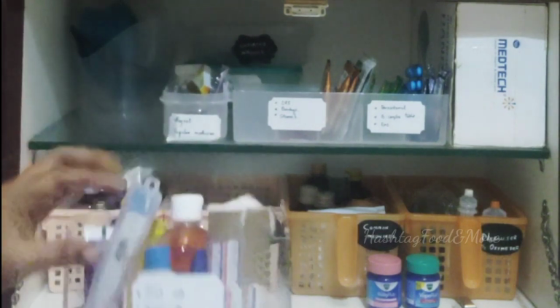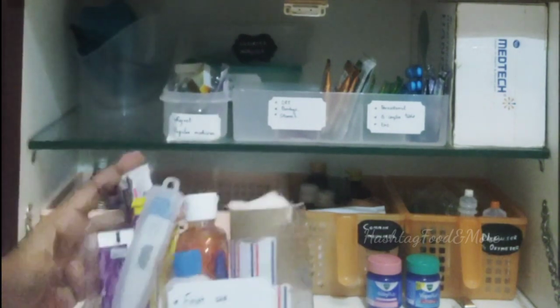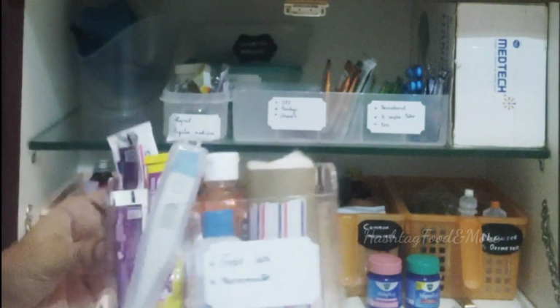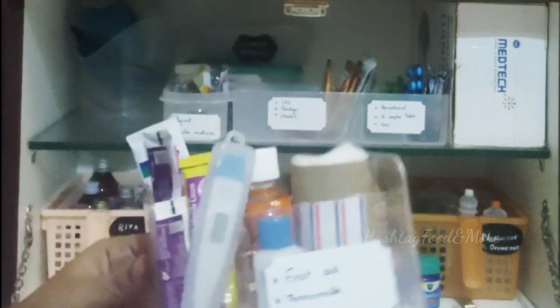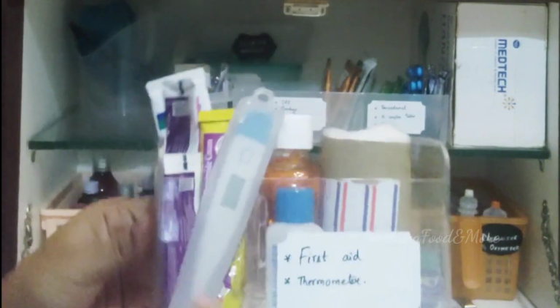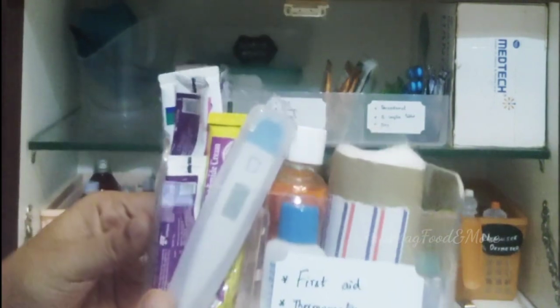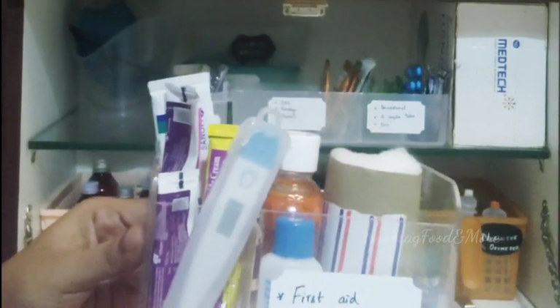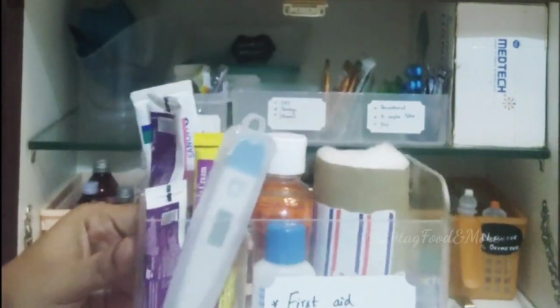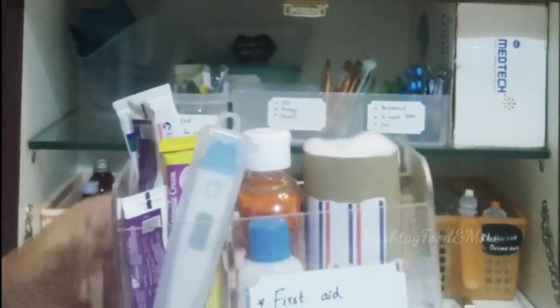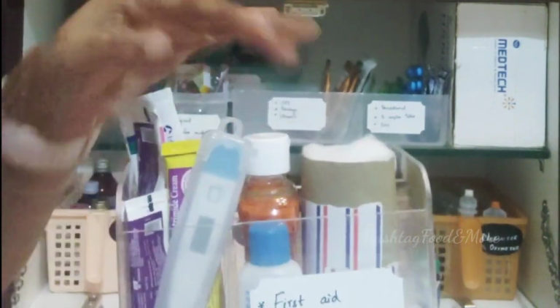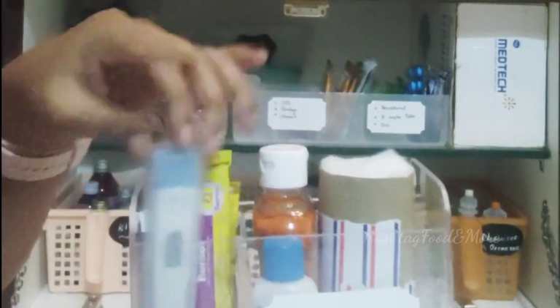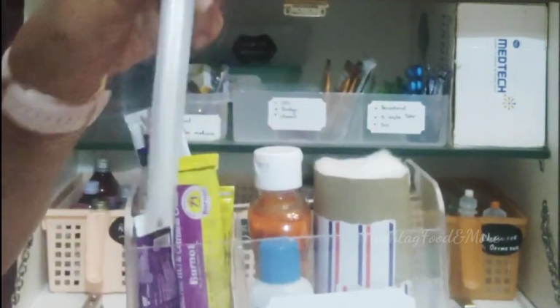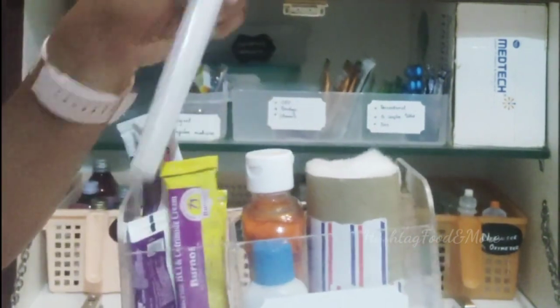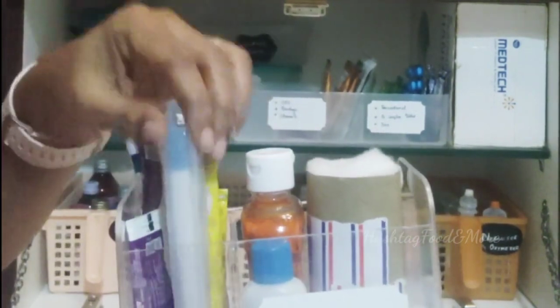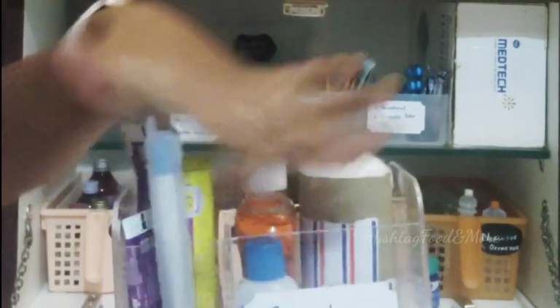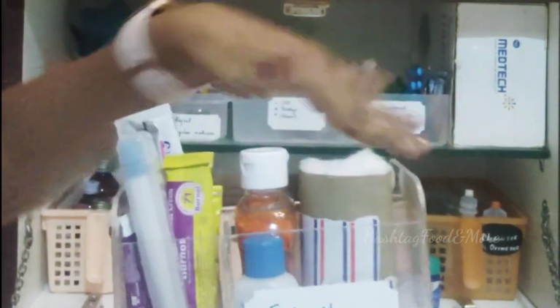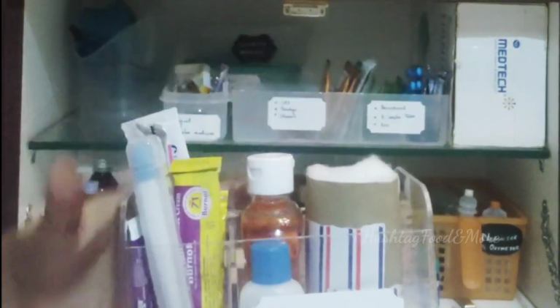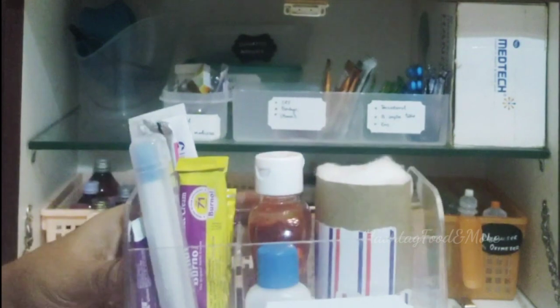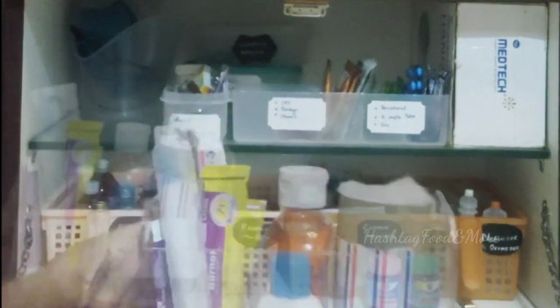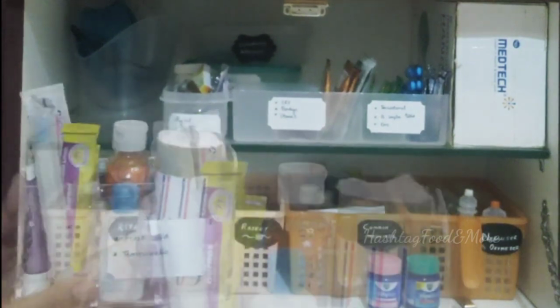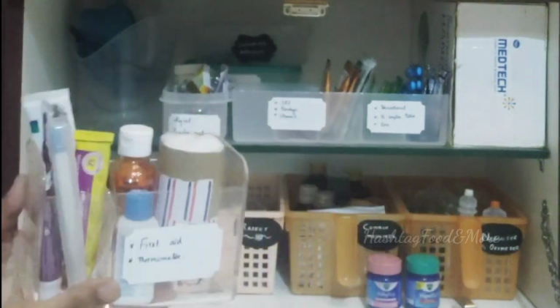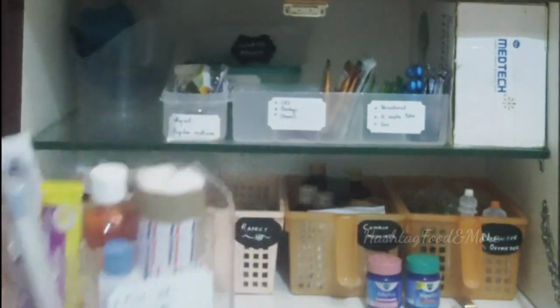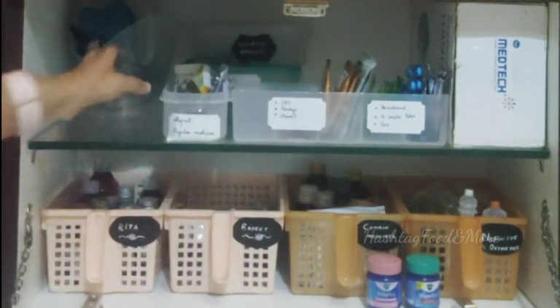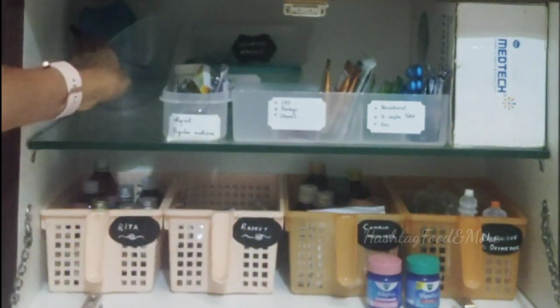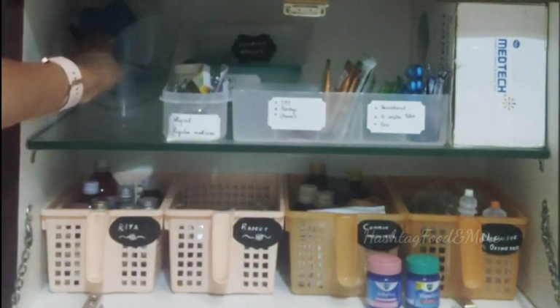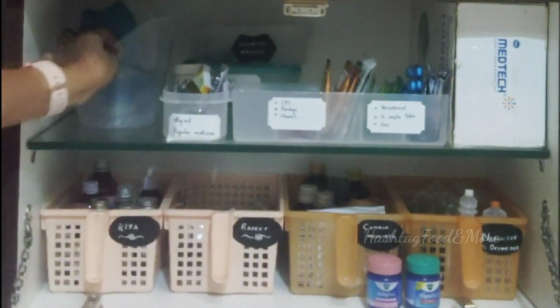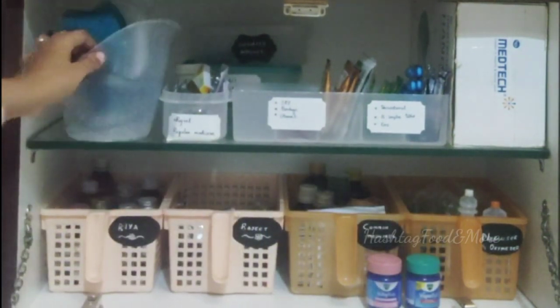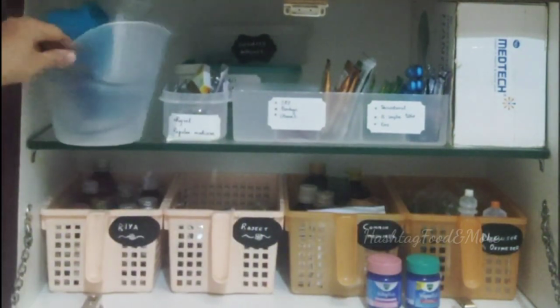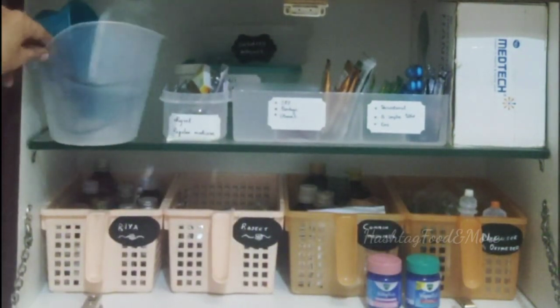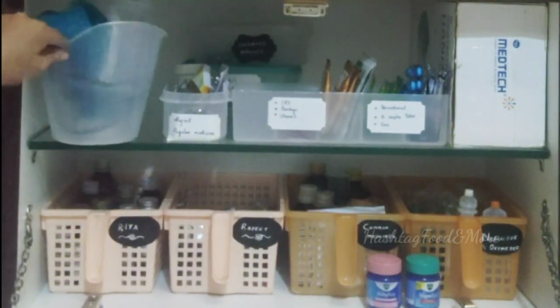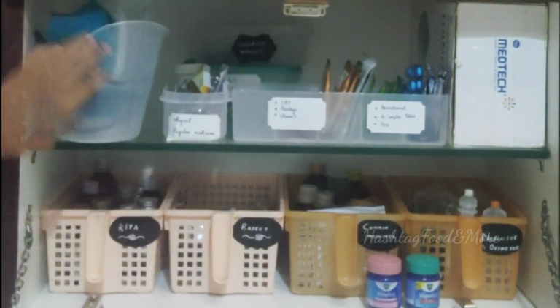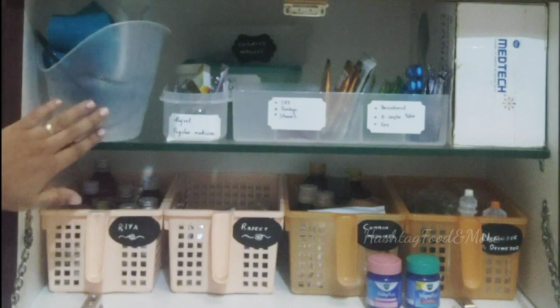This is the first aid box which holds a thermometer along with first aid medications and ointments. Behind the first aid box I've kept the steamer along with its attachments. Ensure it is in working condition.